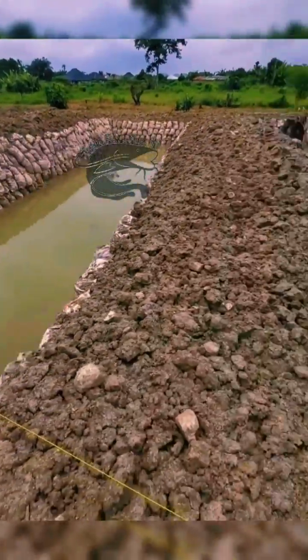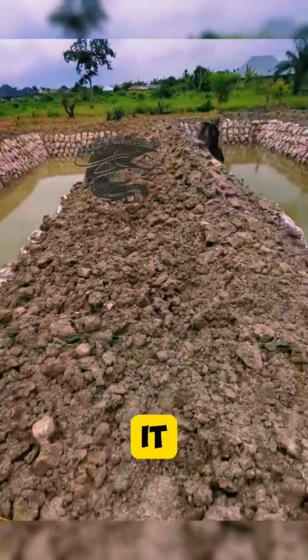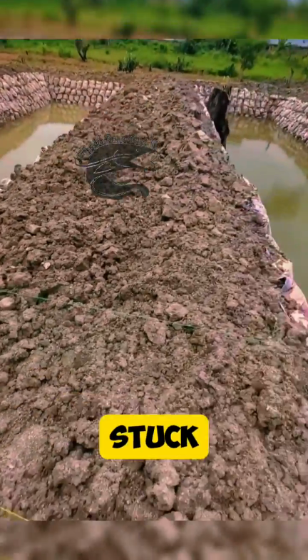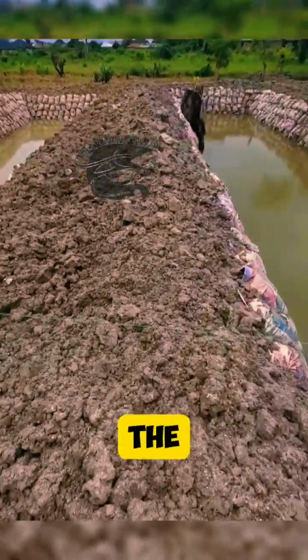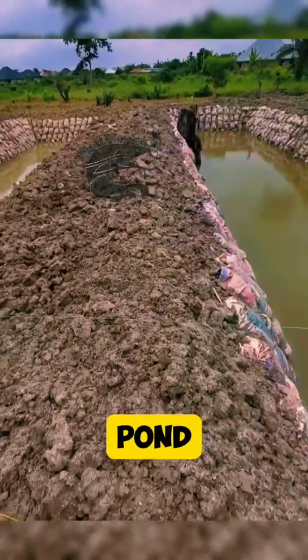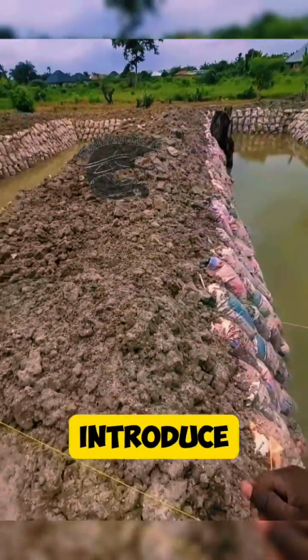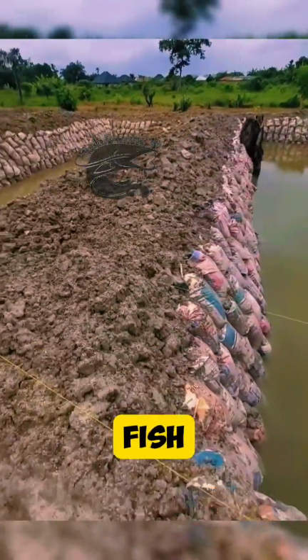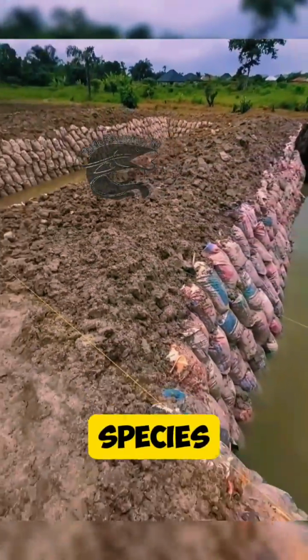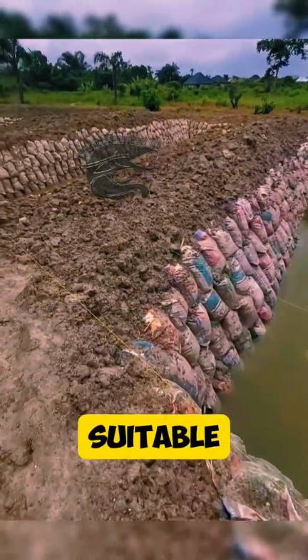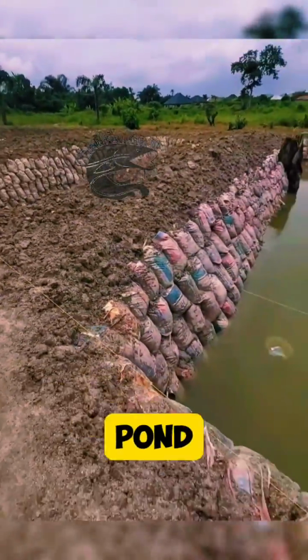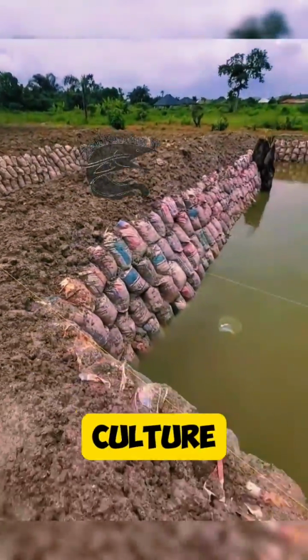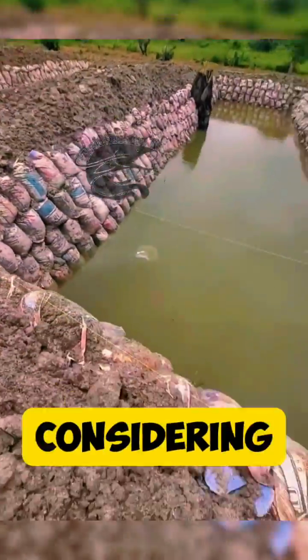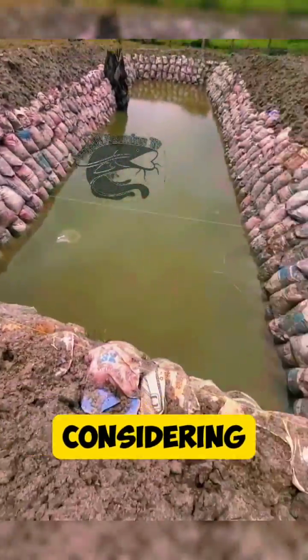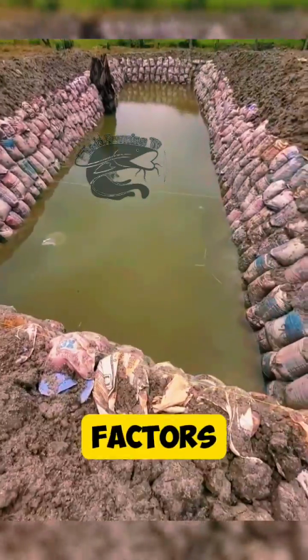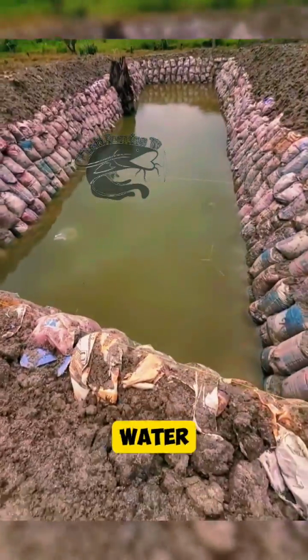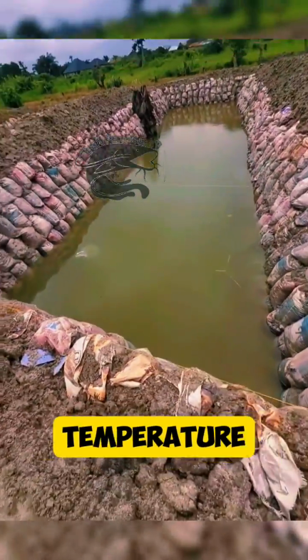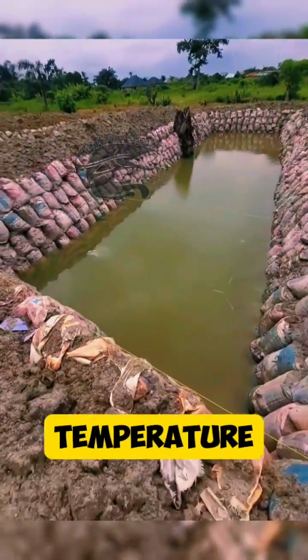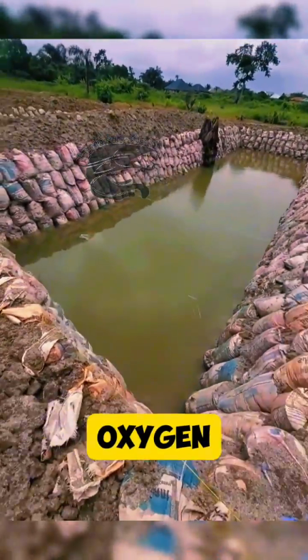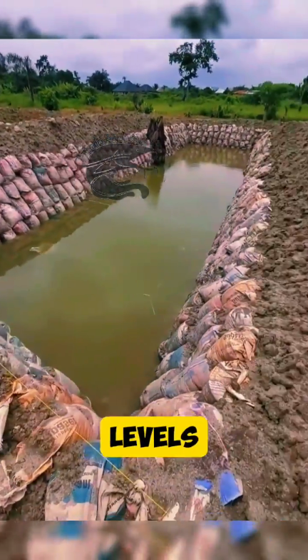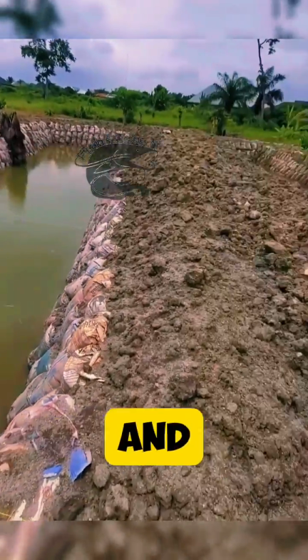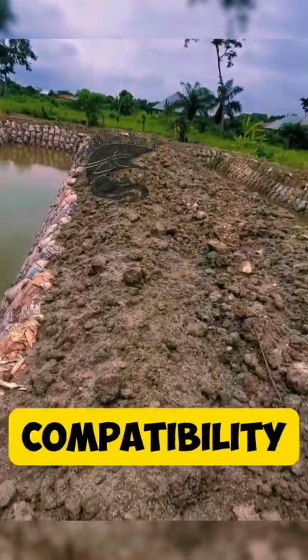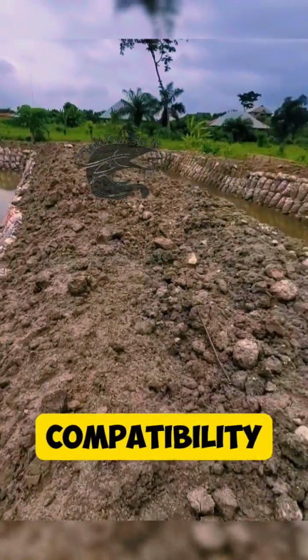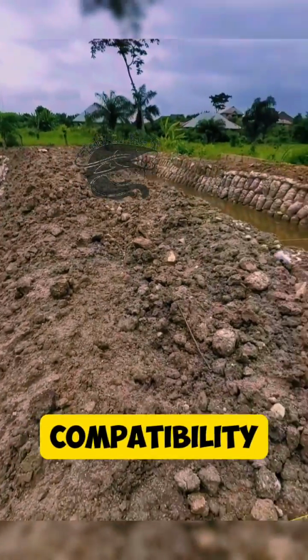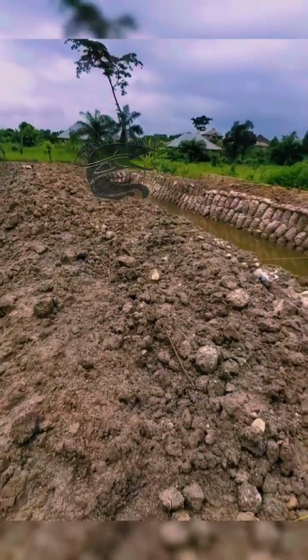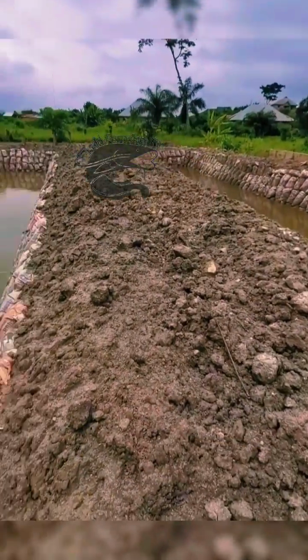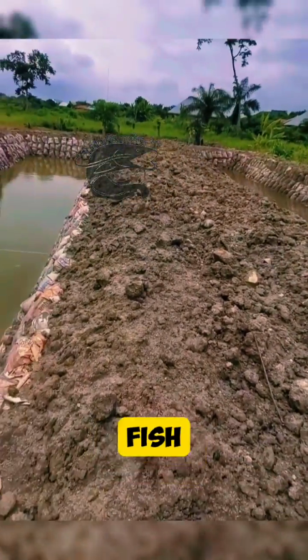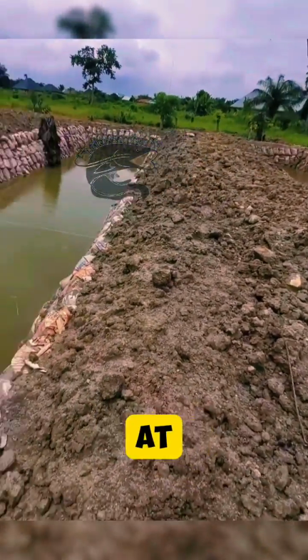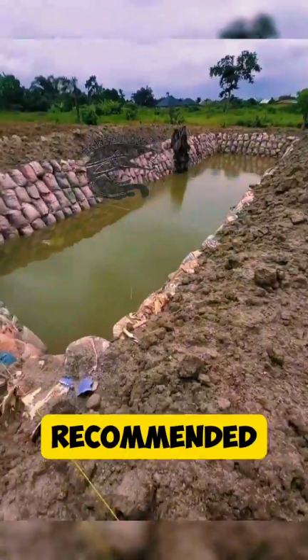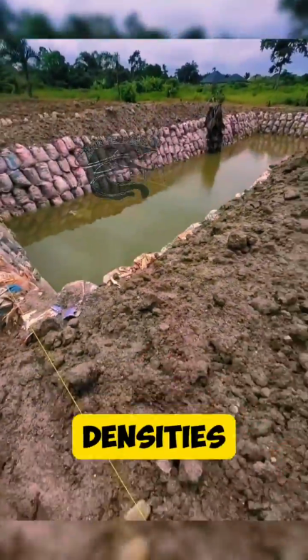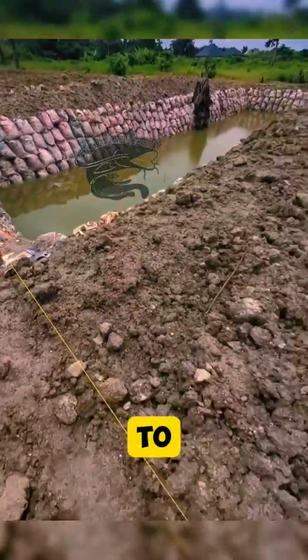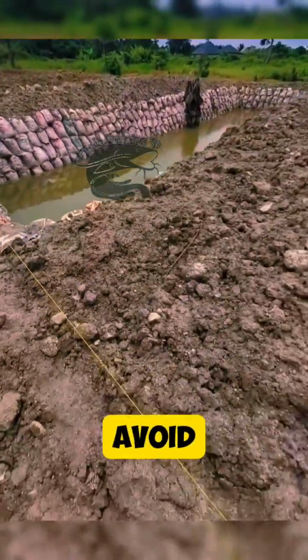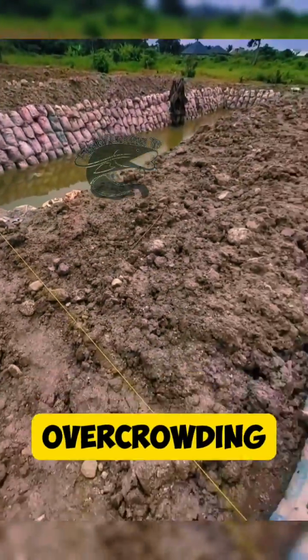Step 8: Stocking the pond. Introduce fish species suitable for pond culture, considering factors like water temperature, oxygen levels, and compatibility. Stock fish at recommended densities to avoid overcrowding.